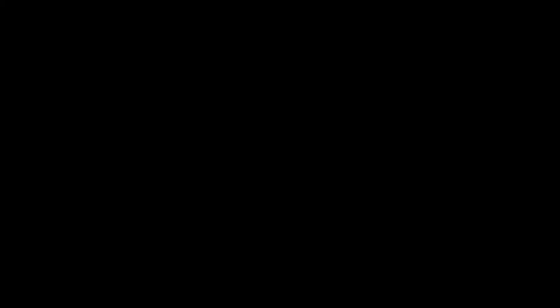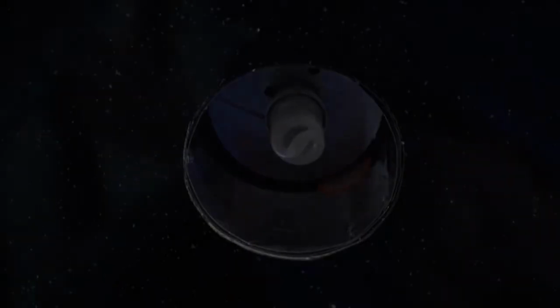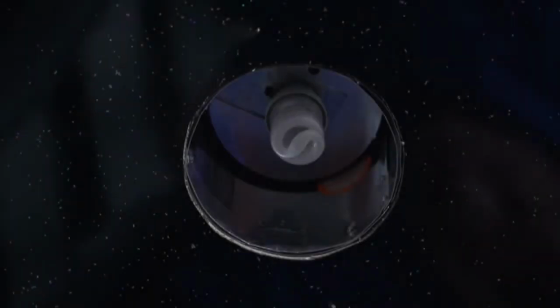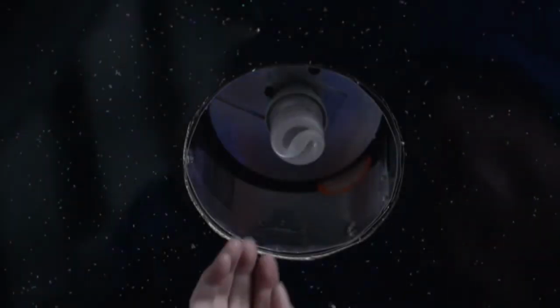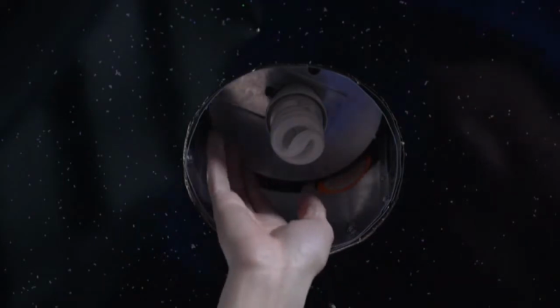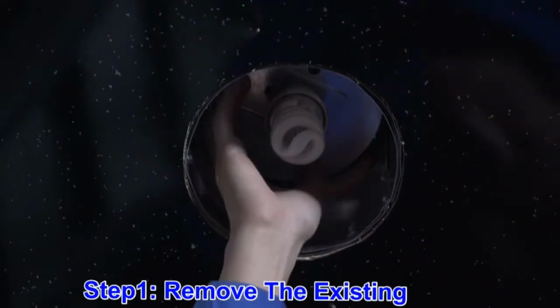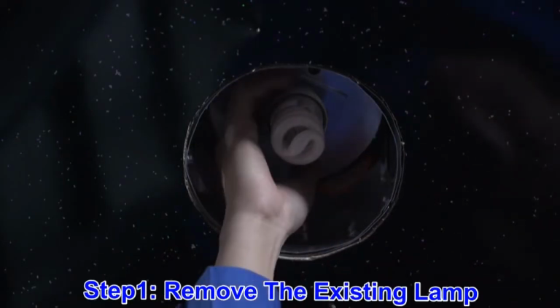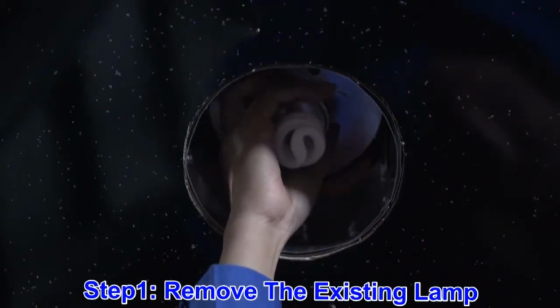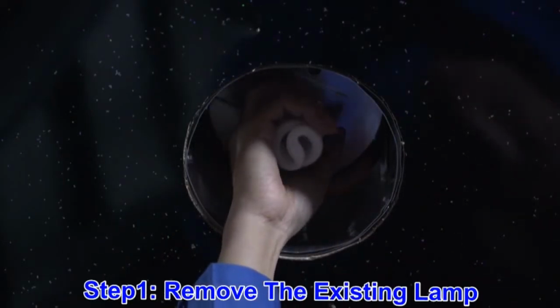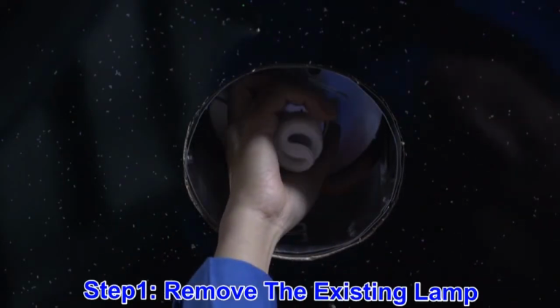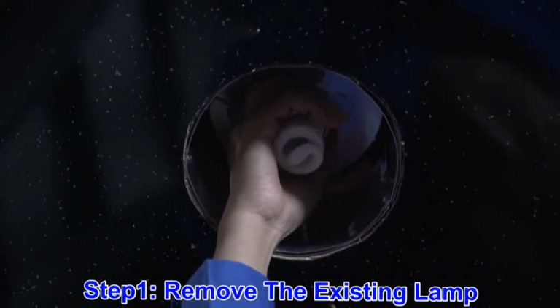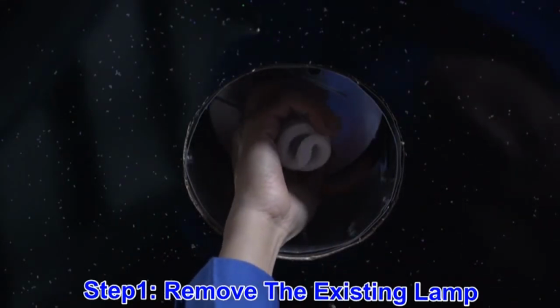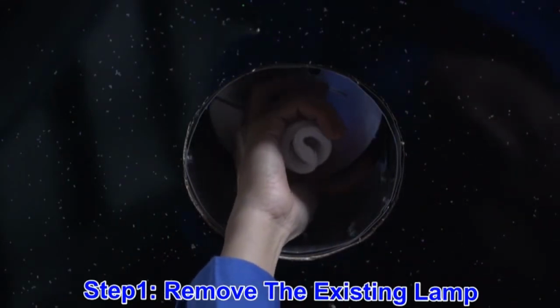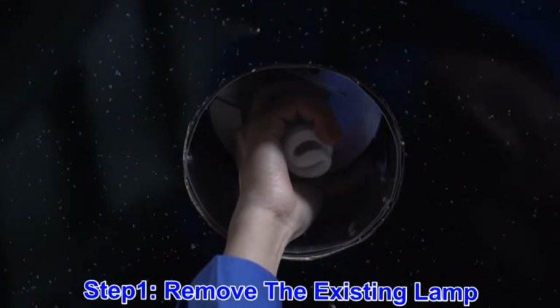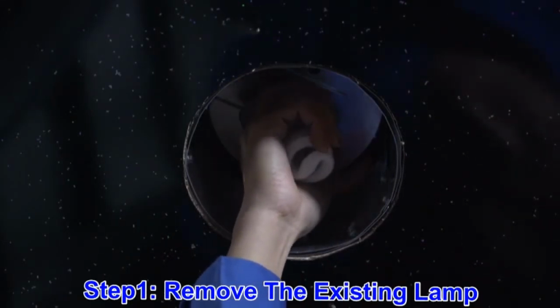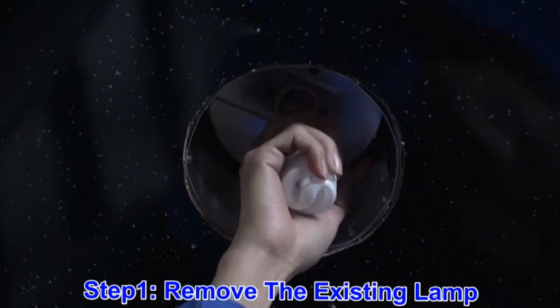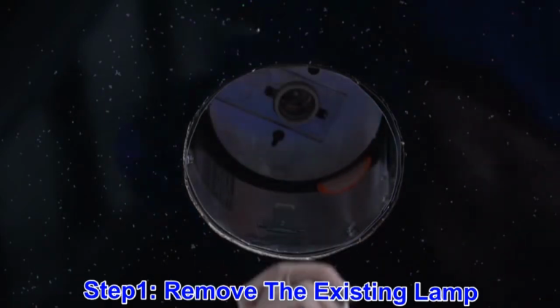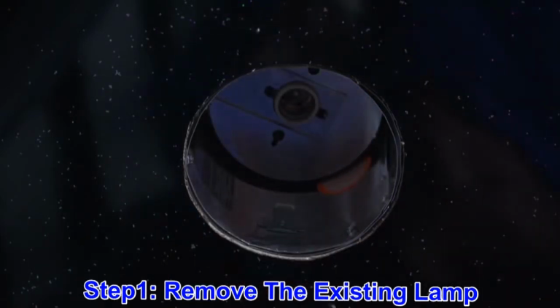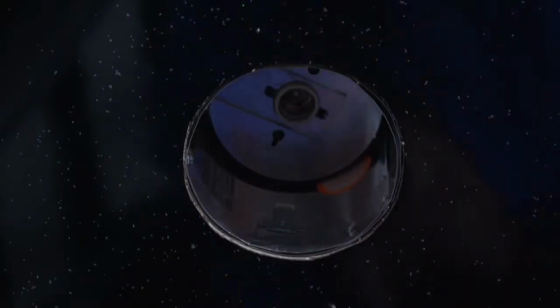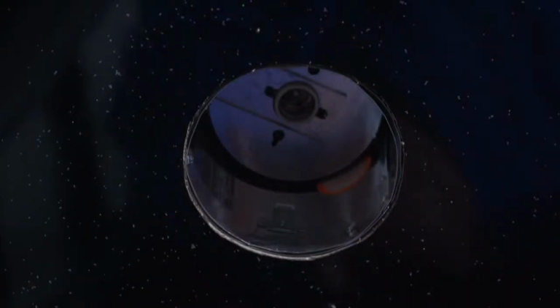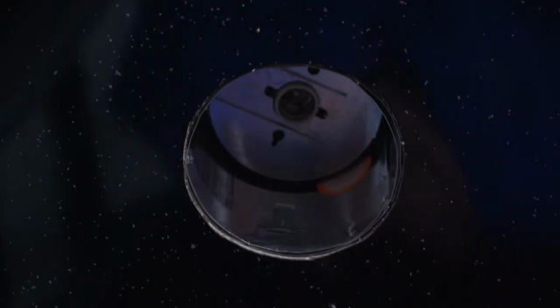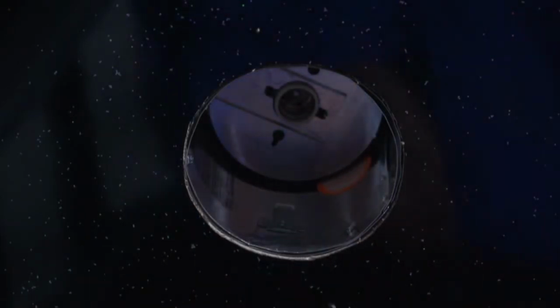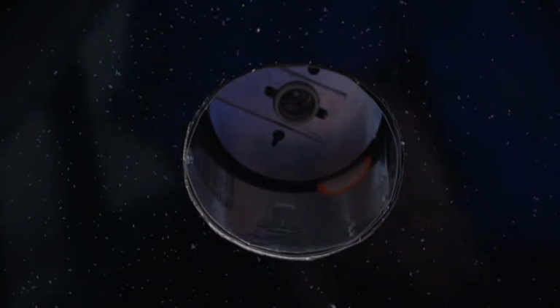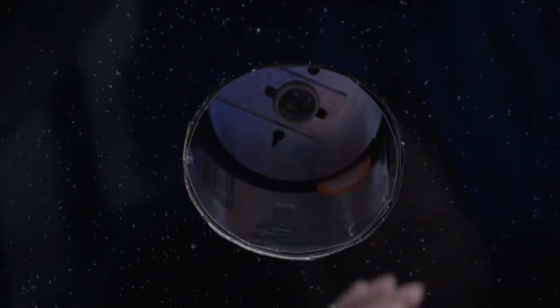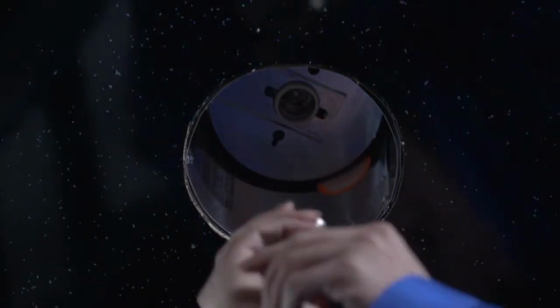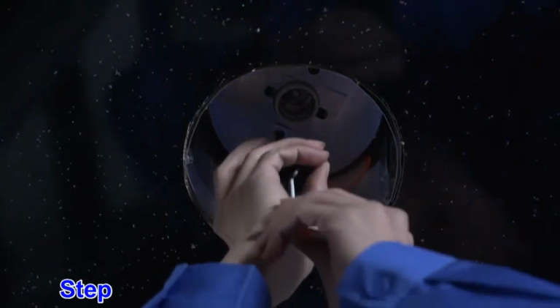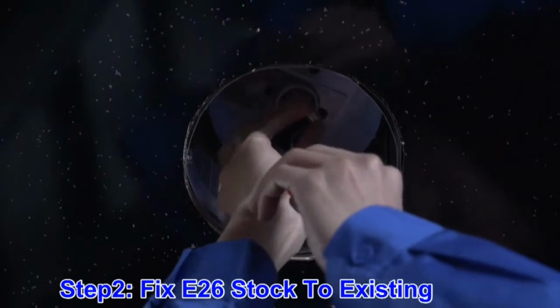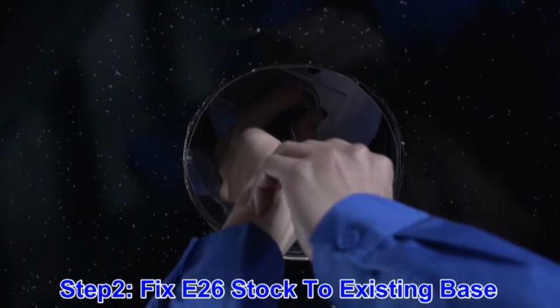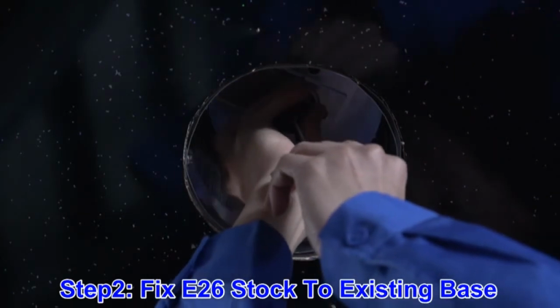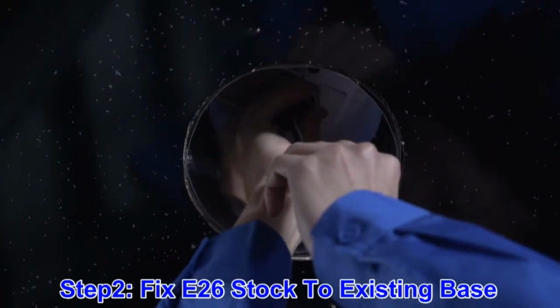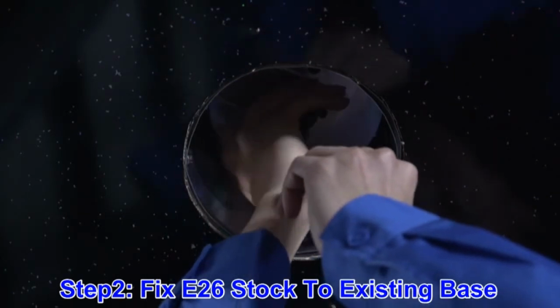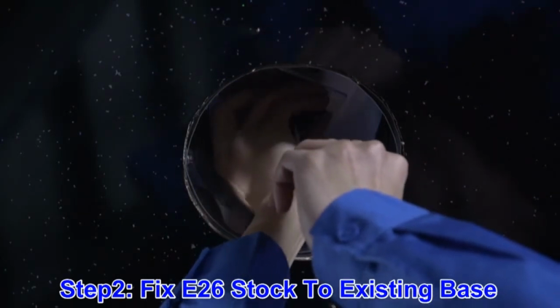The first thing you will need to do is remove the existing trim and light bulb from the fixture. Next, you will need to install our power source within the existing base.